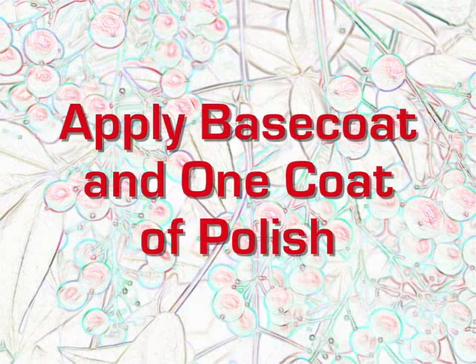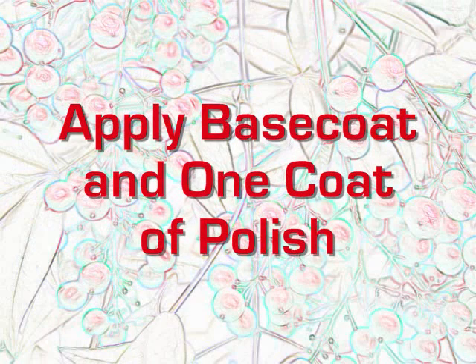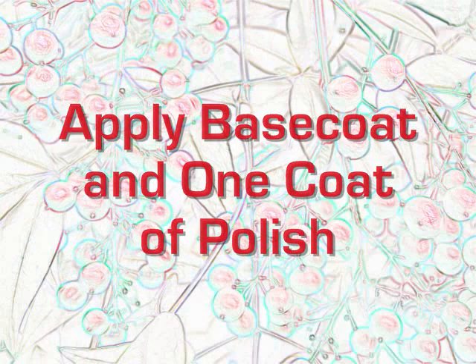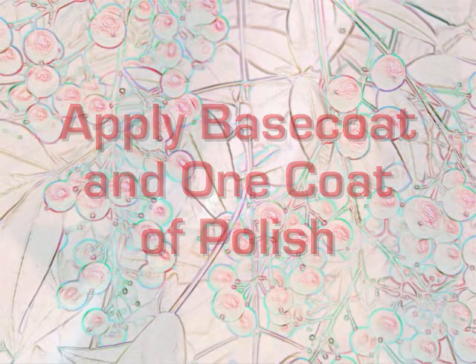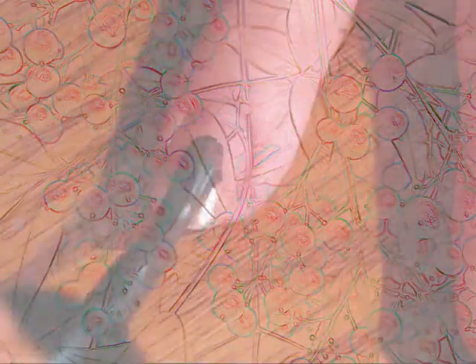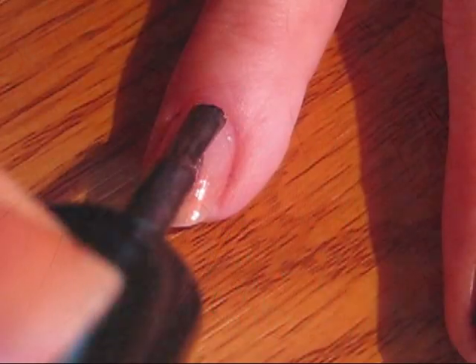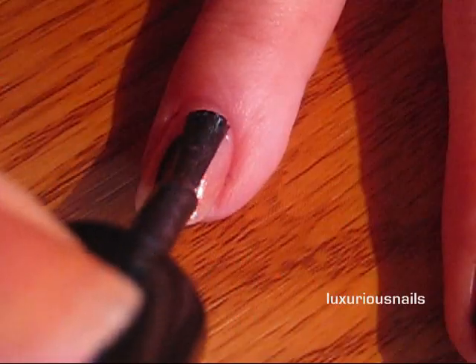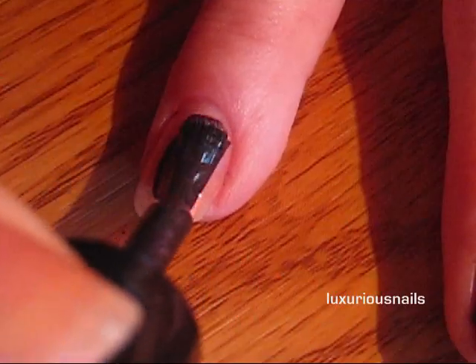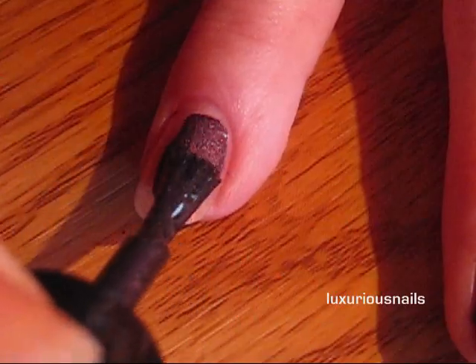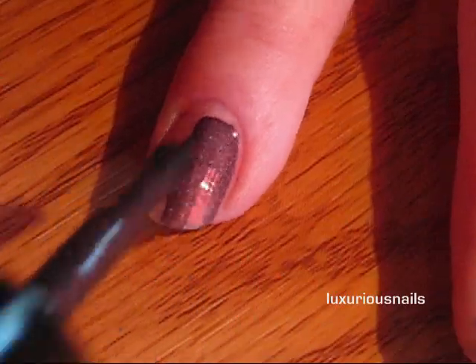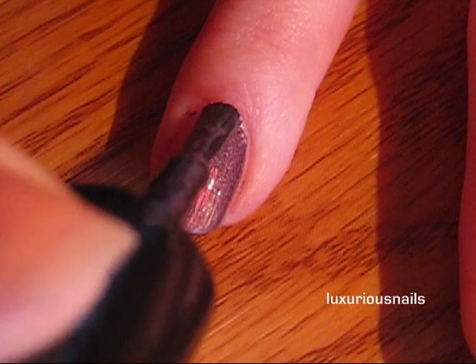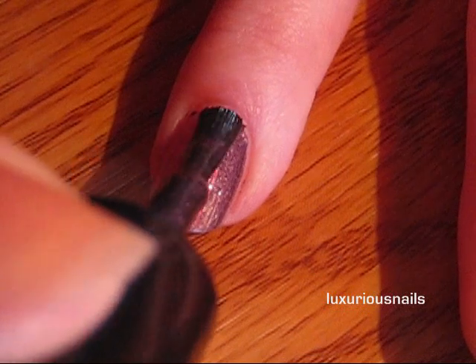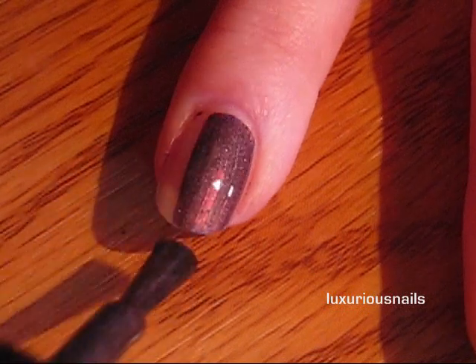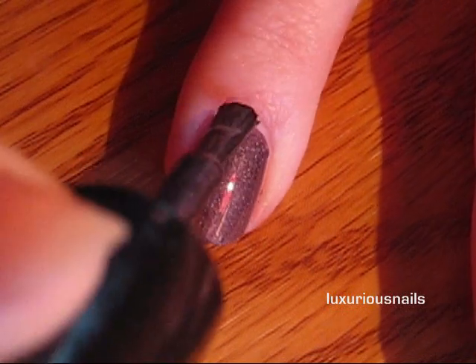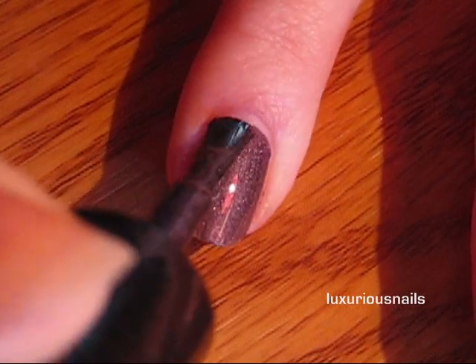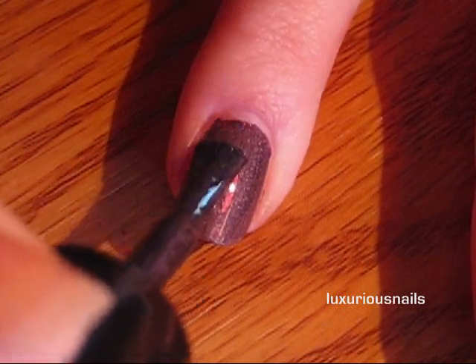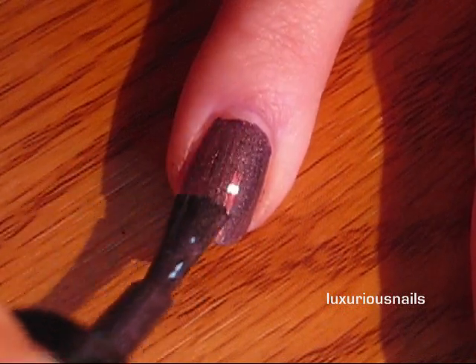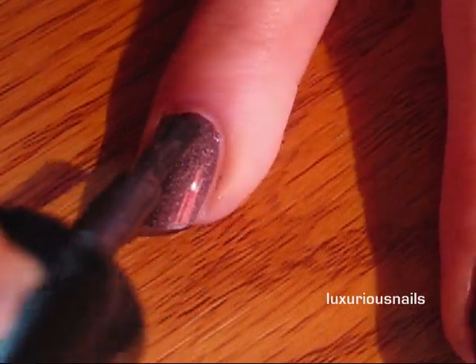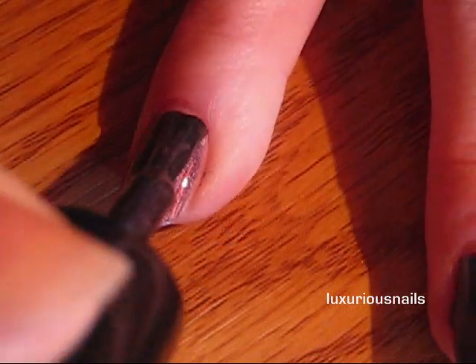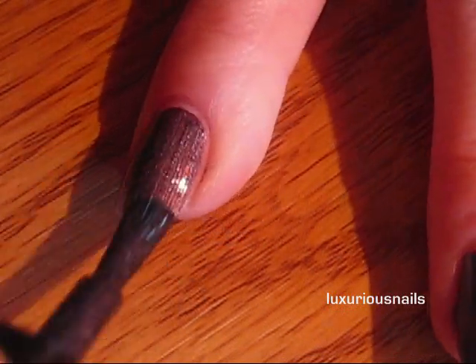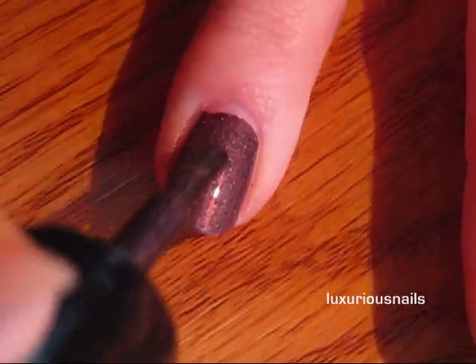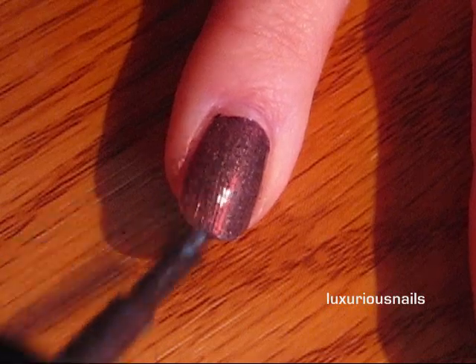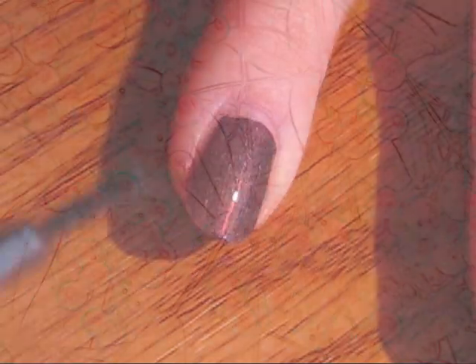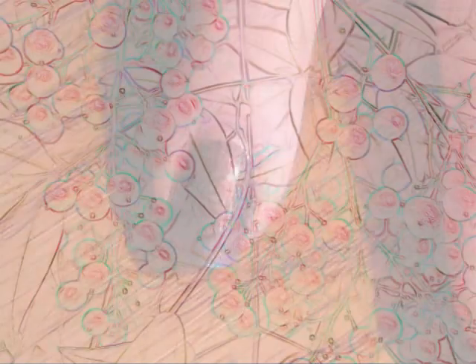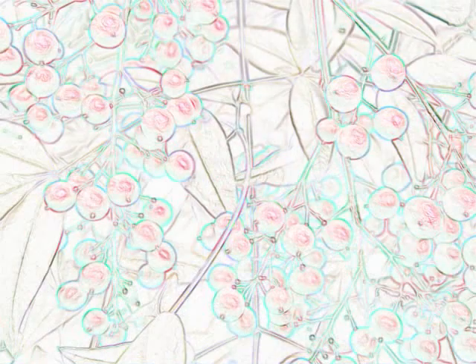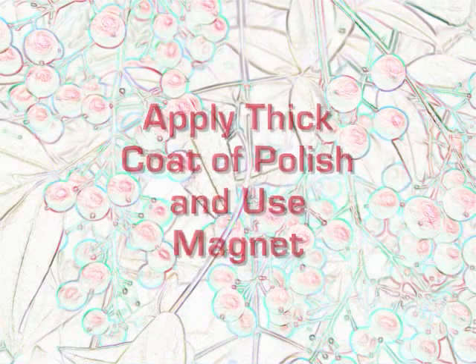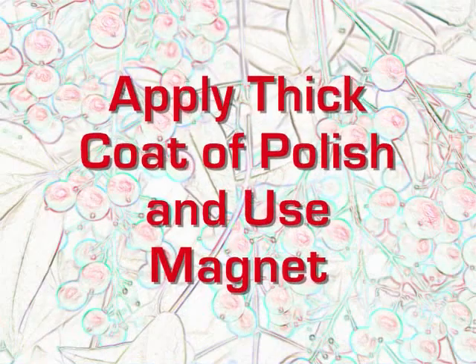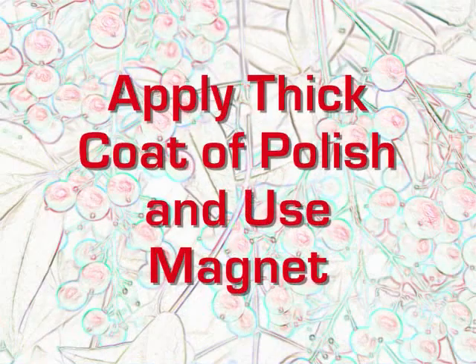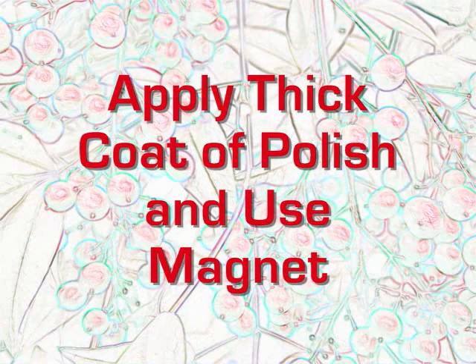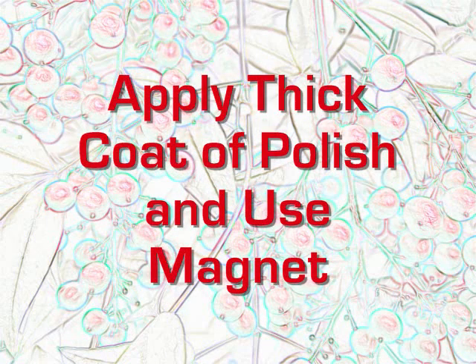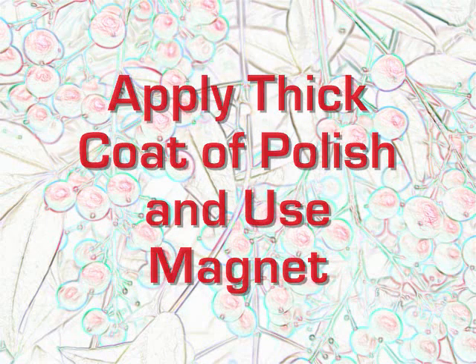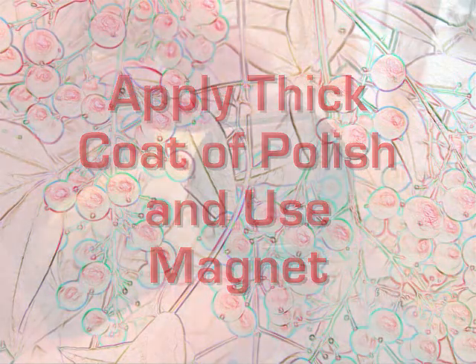The first thing you want to do is apply your base coat and apply one coat of the polish. When it's still a little tacky, go ahead and apply your second coat, but make sure it's really thick.